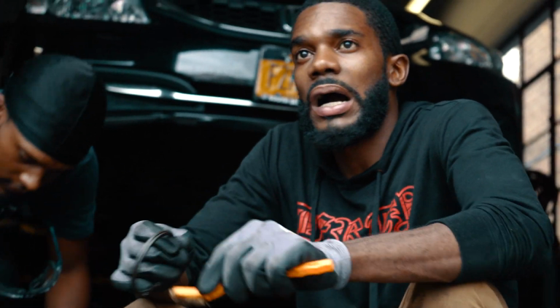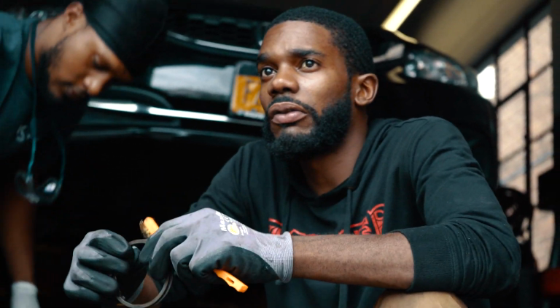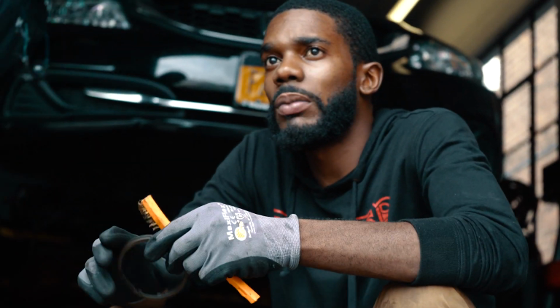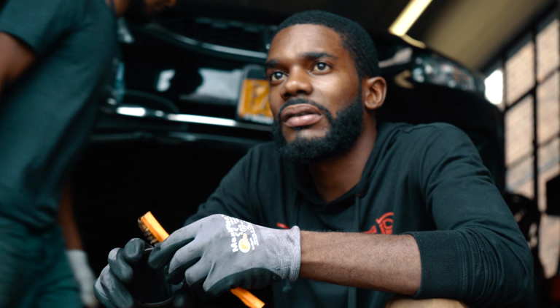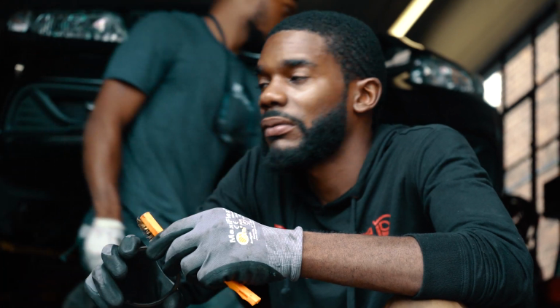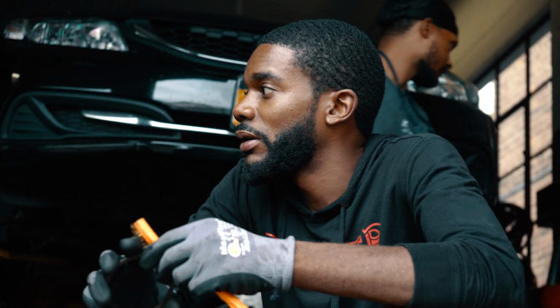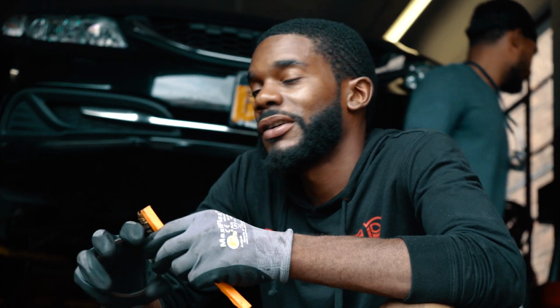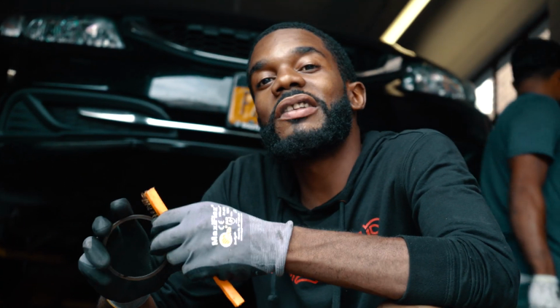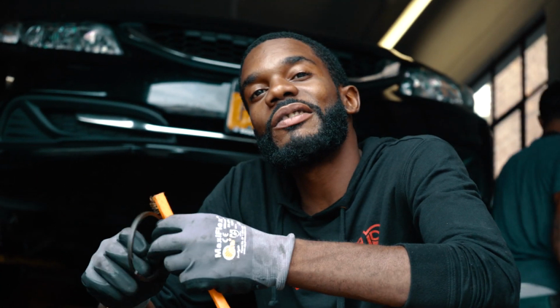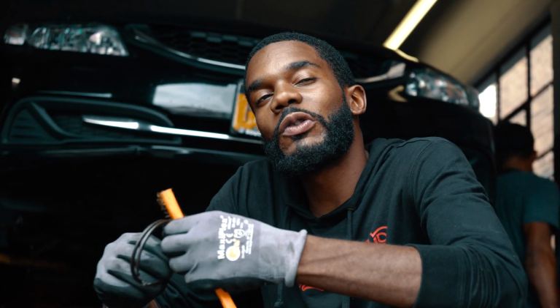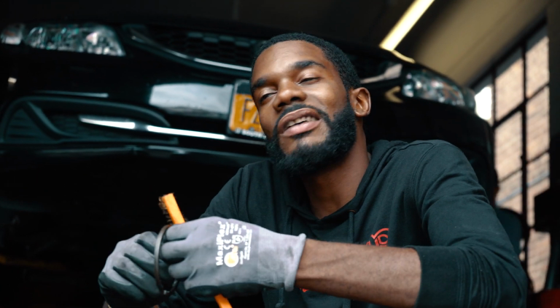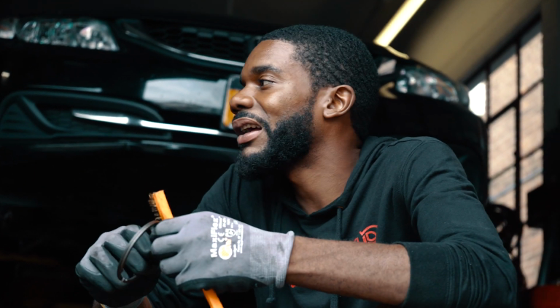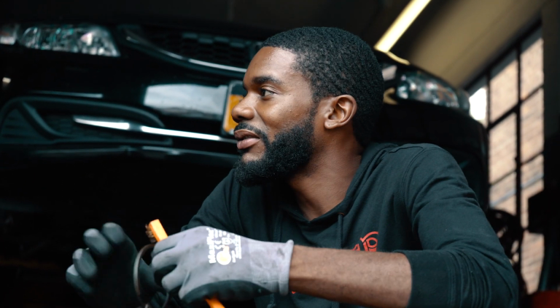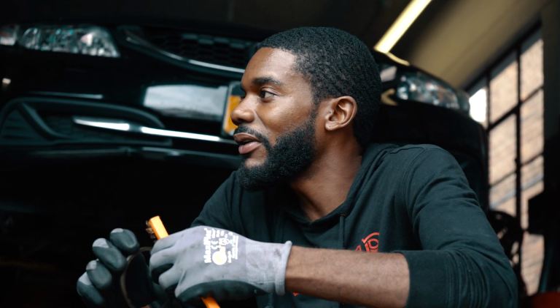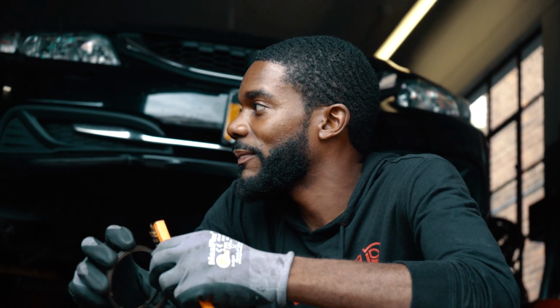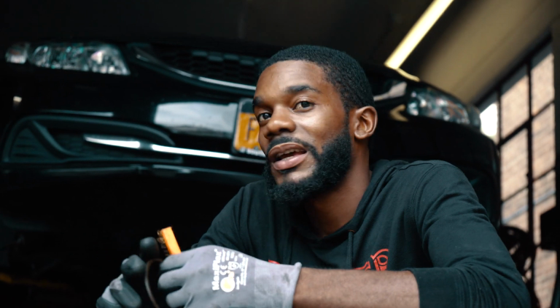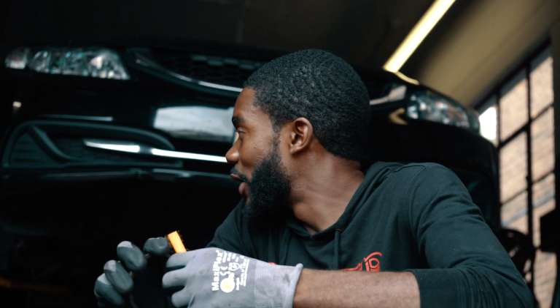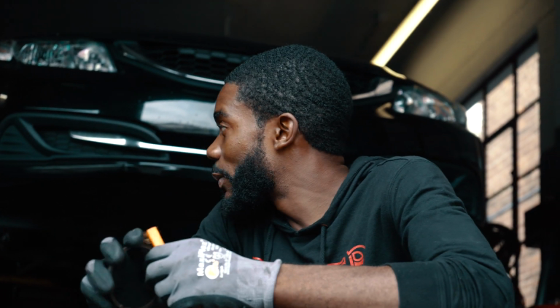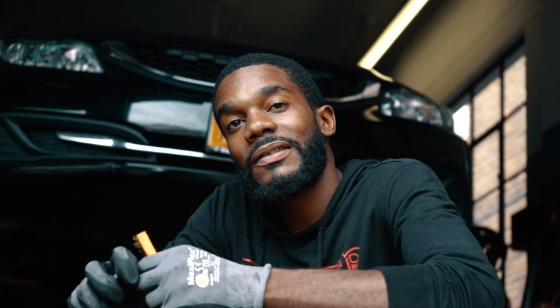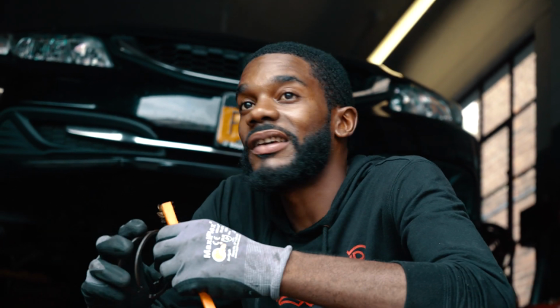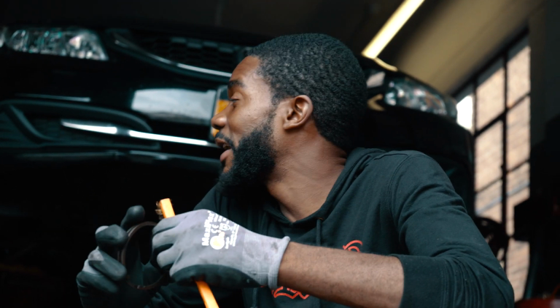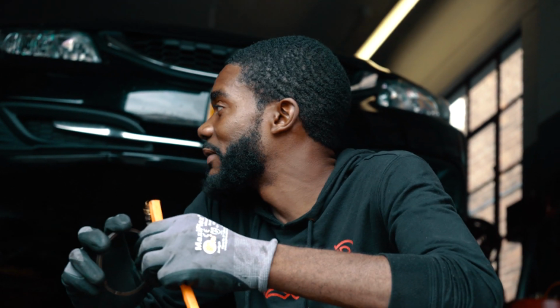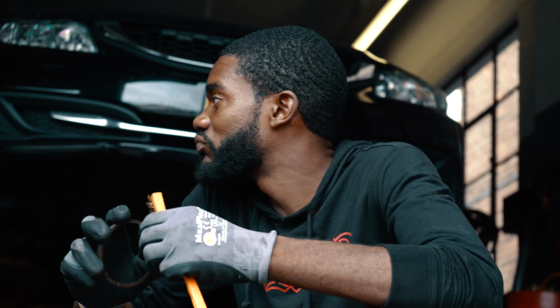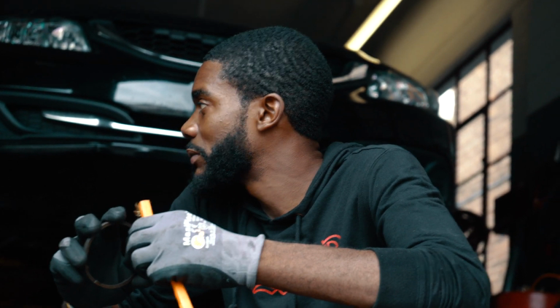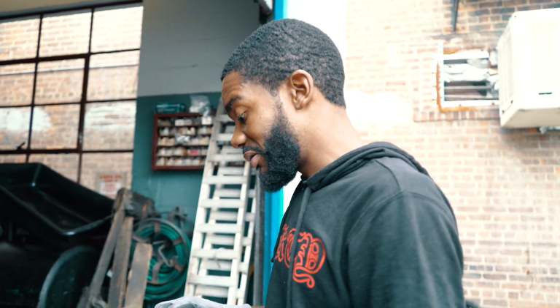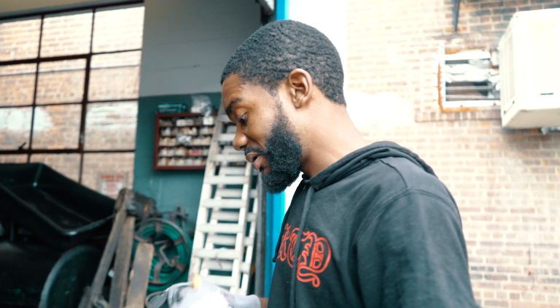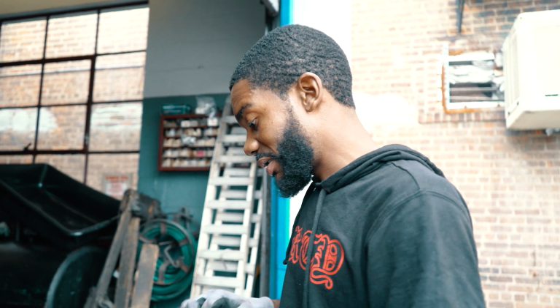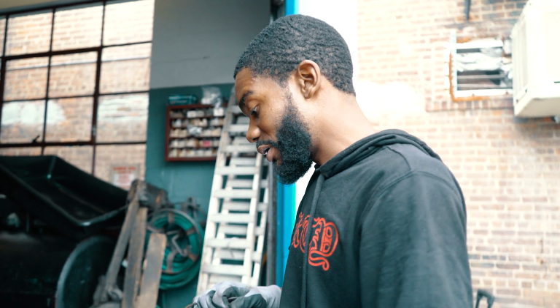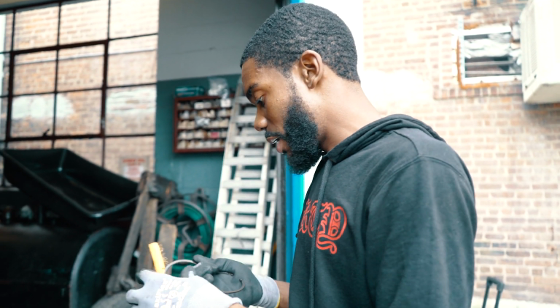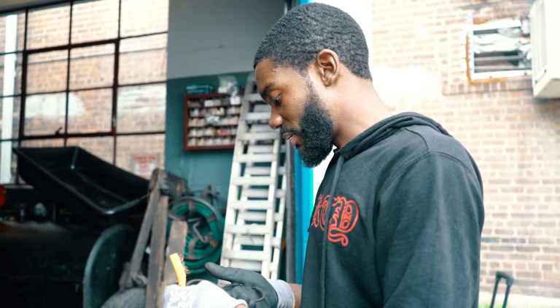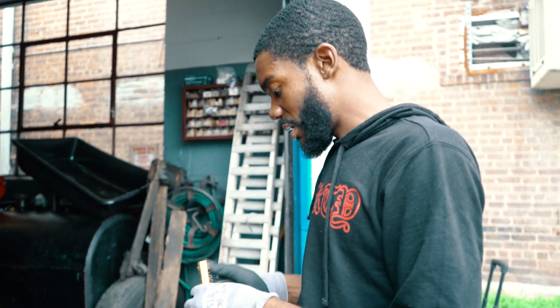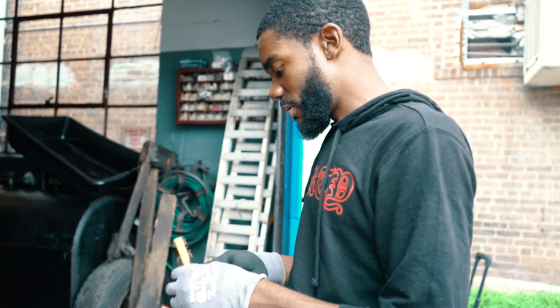I got another toolbox. Wait till y'all see my new toolbox — y'all going to be like, what the fuck? My new toolbox is the same height as me. I'm going to take my toolbox to my job tomorrow.